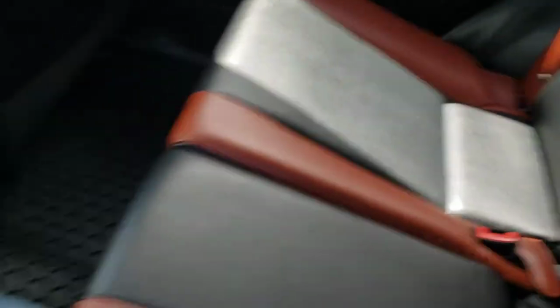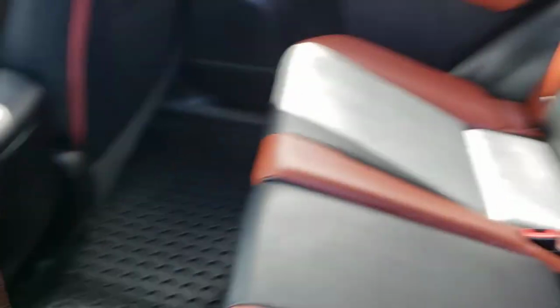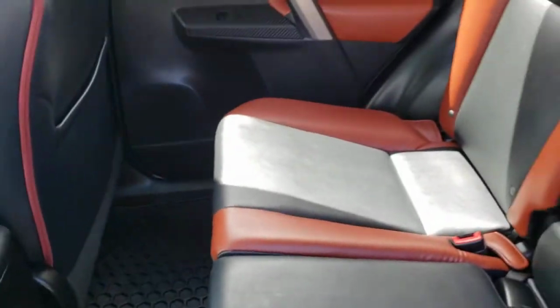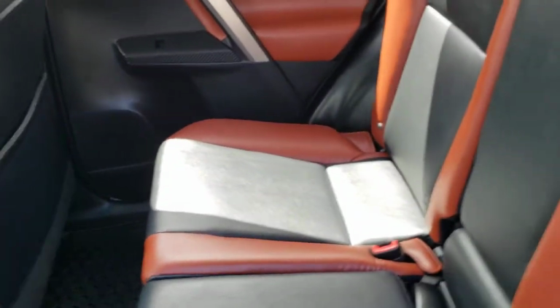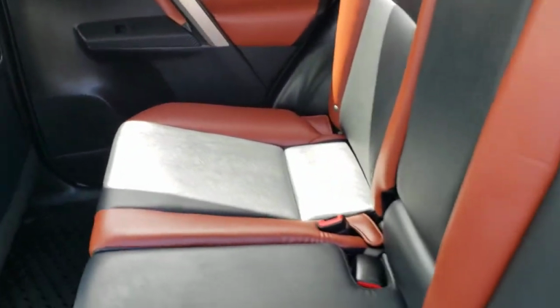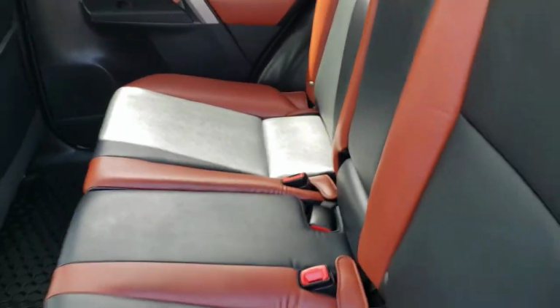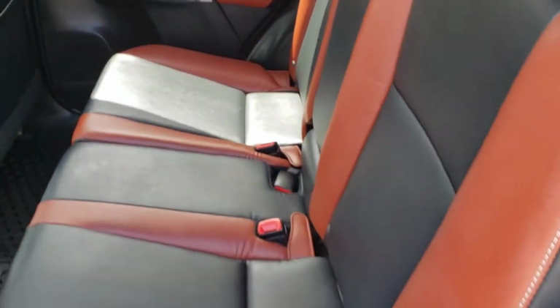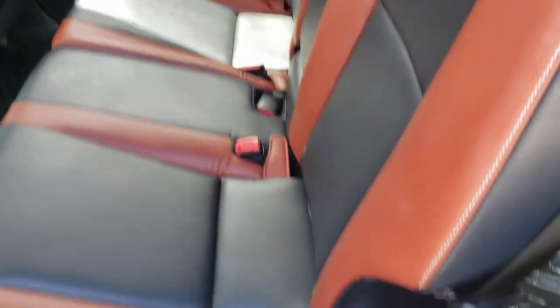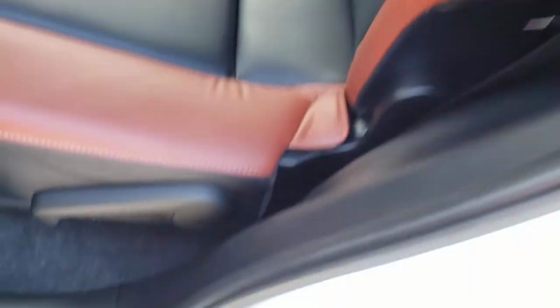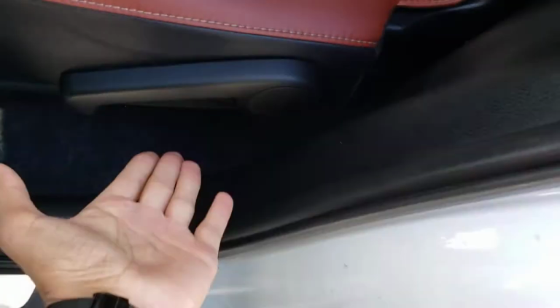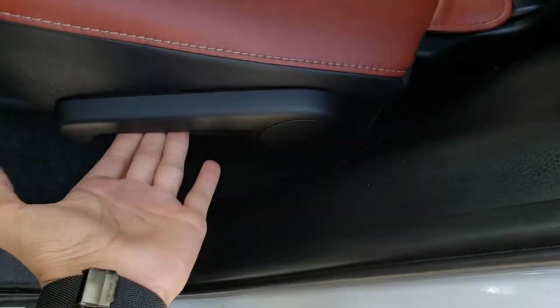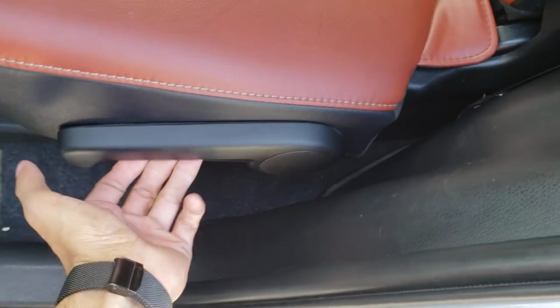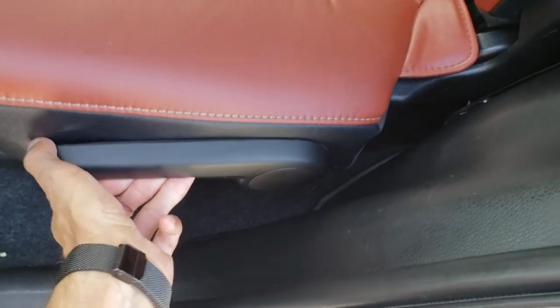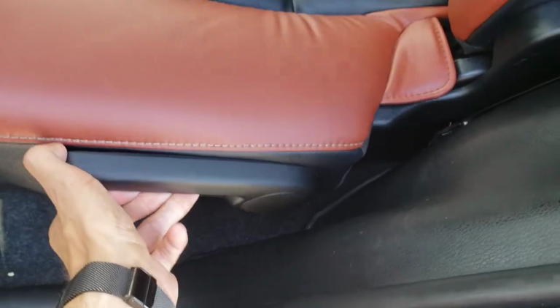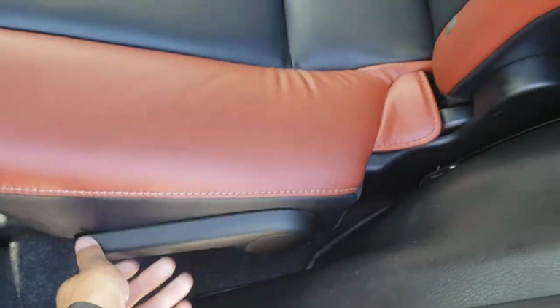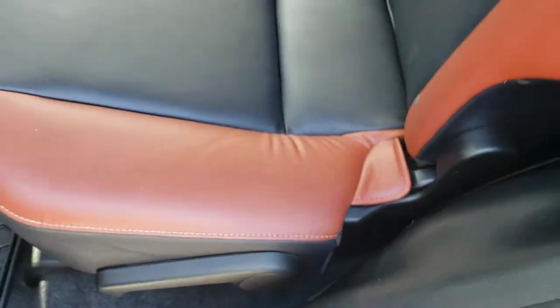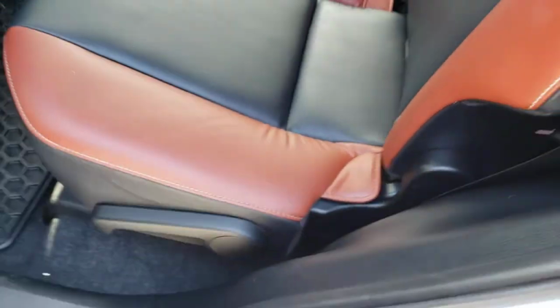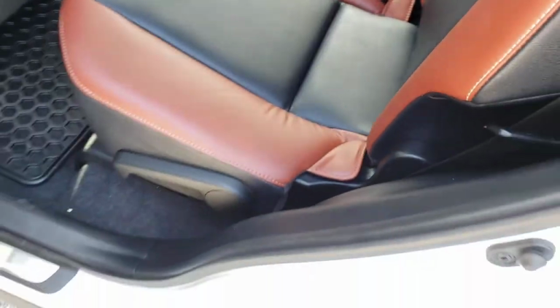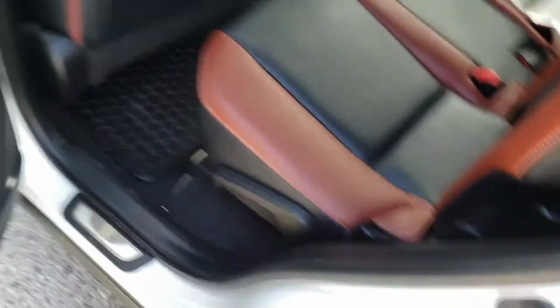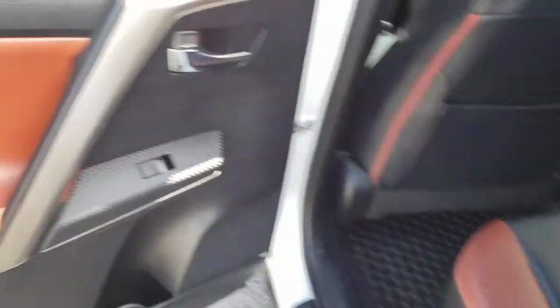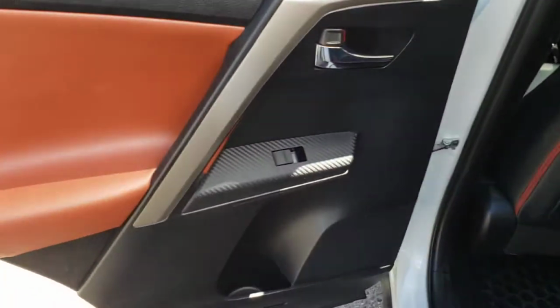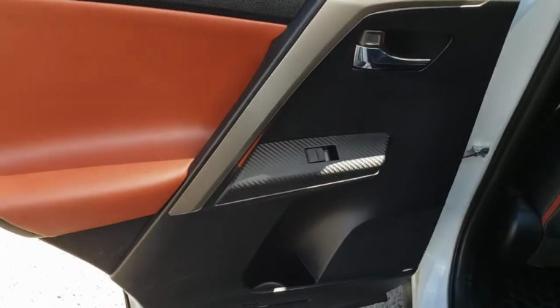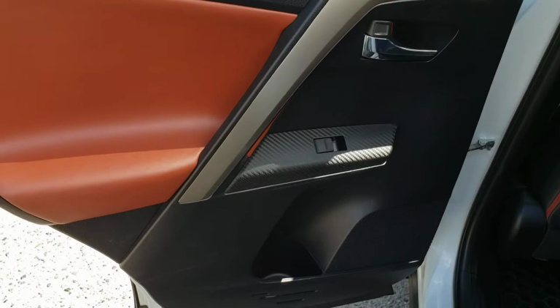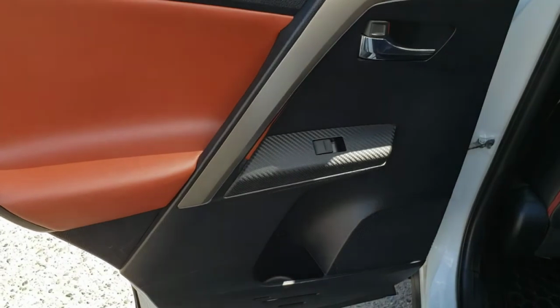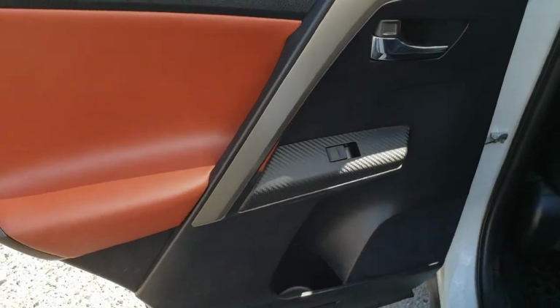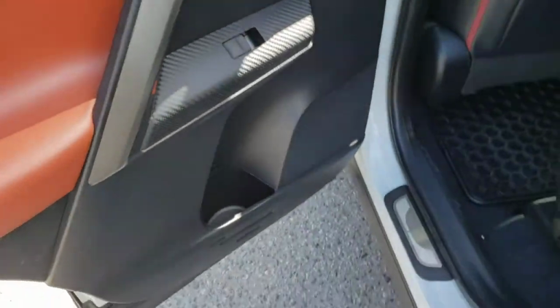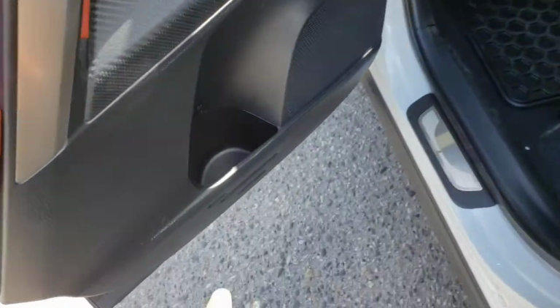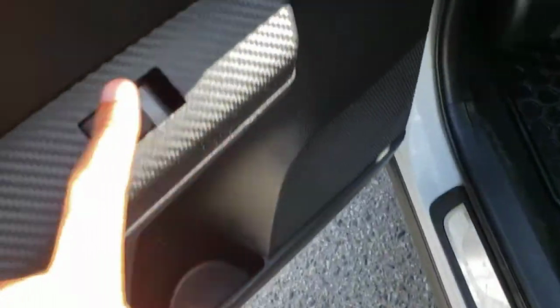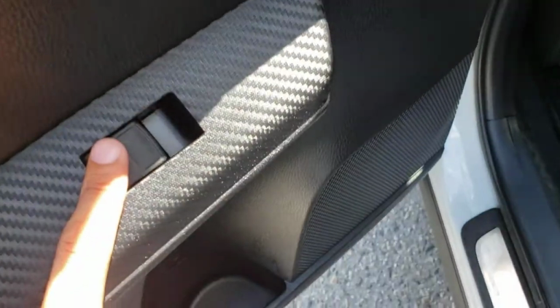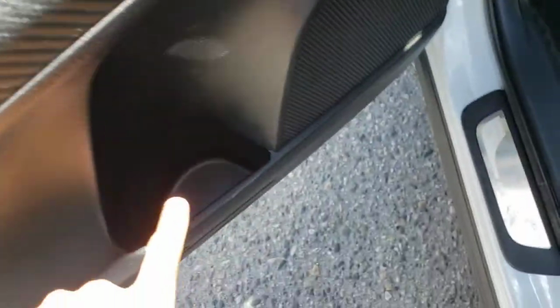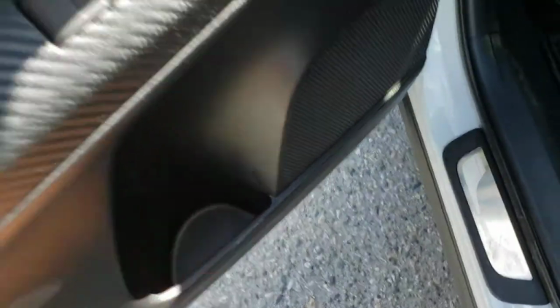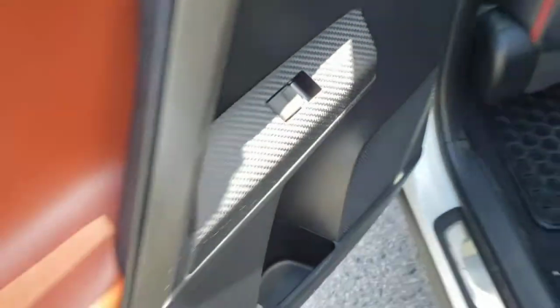These rear seats also fold down on a 60-40 split if you have some additional cargo to store — you can simply grab the latch underneath and fold the seat forward. Taking a quick glance at the rear door panel, you've got the same great design that we found up front as well as of course the switch for the rear windows and a little bit of storage underneath.